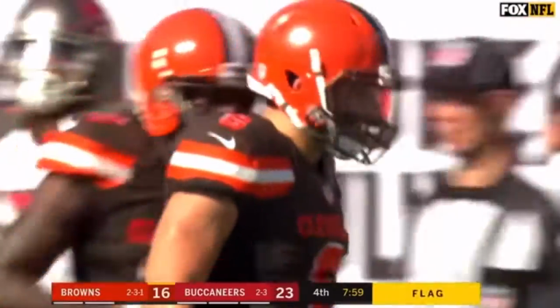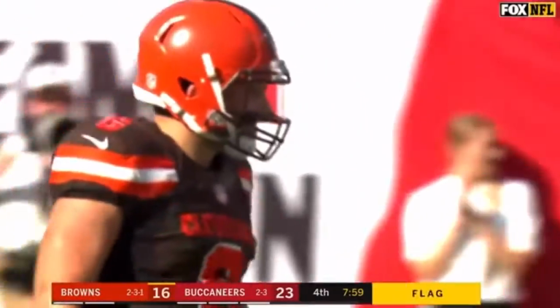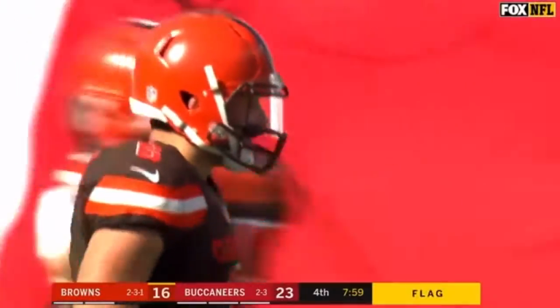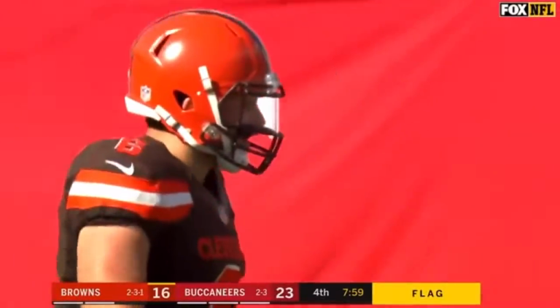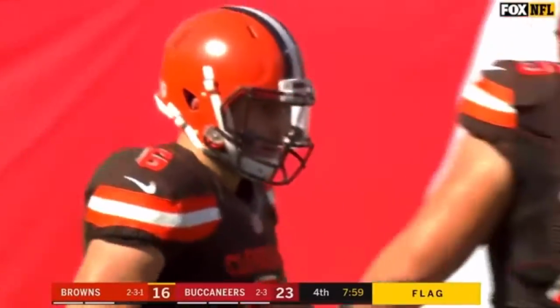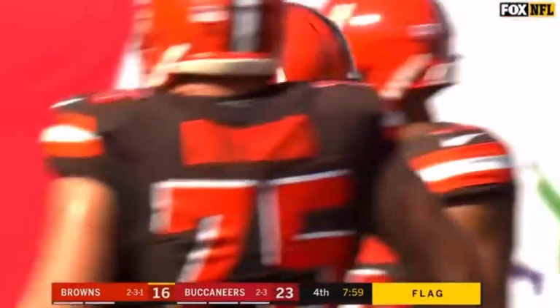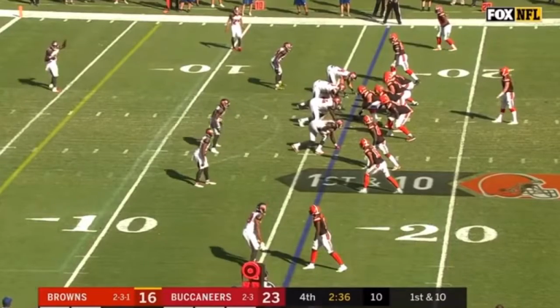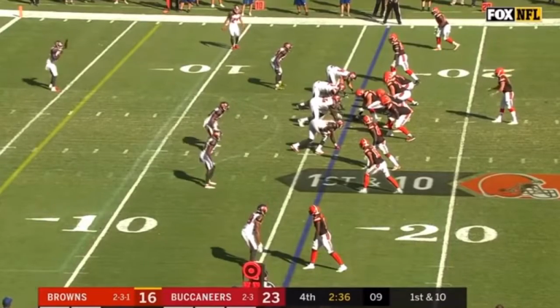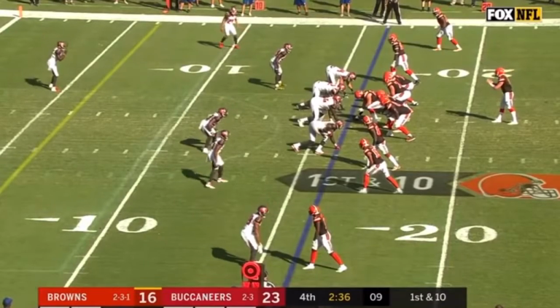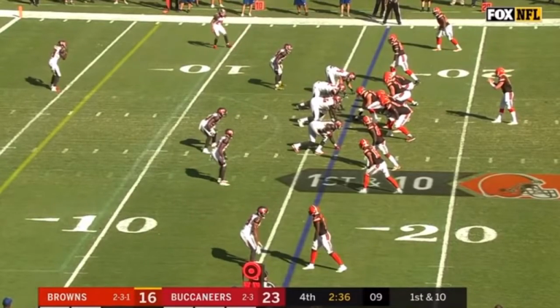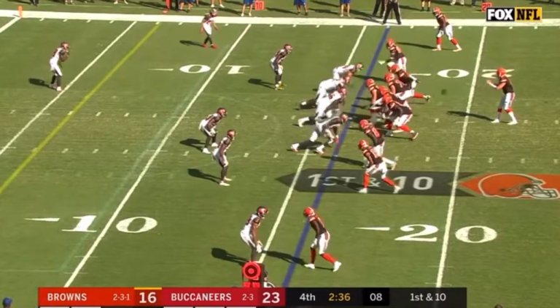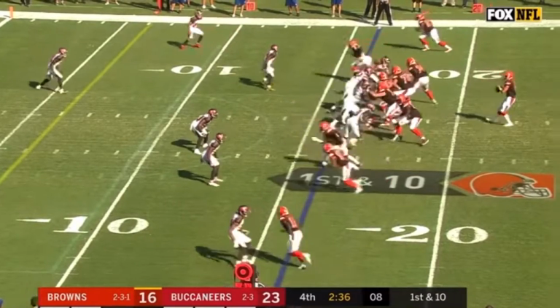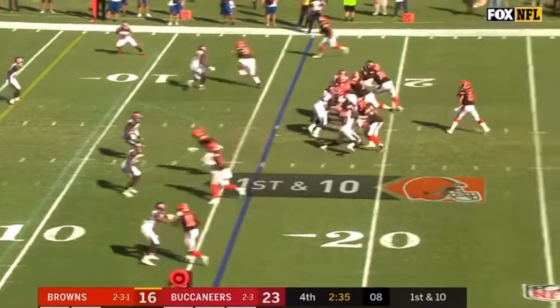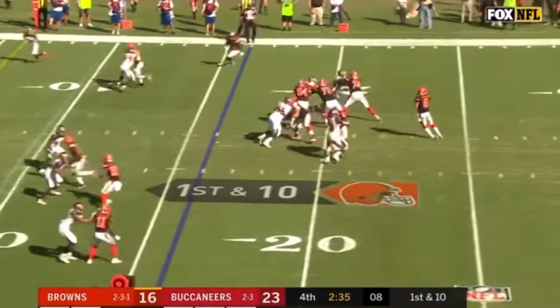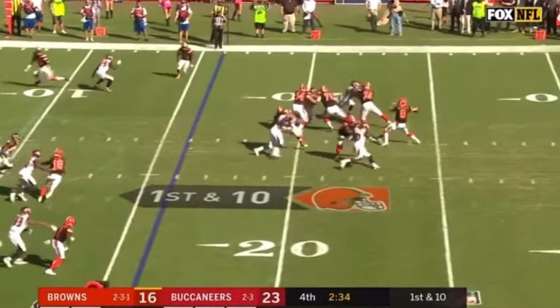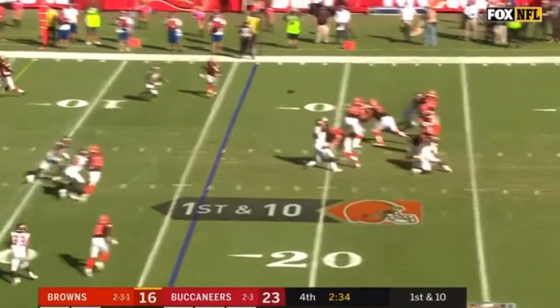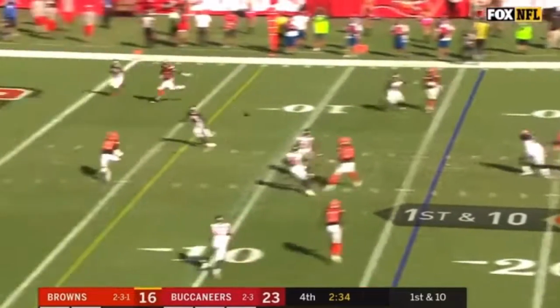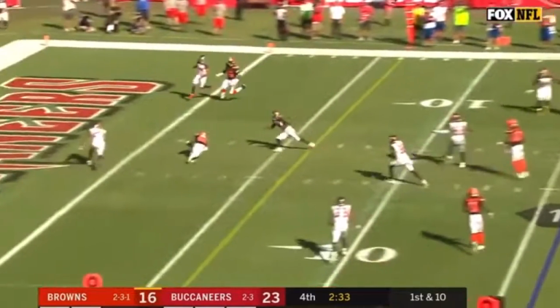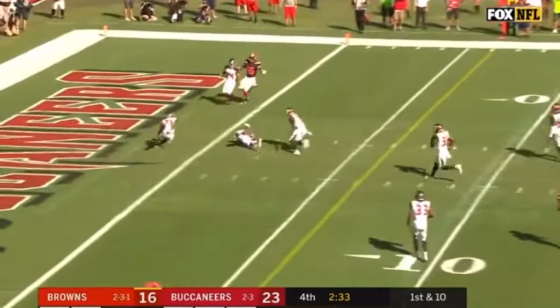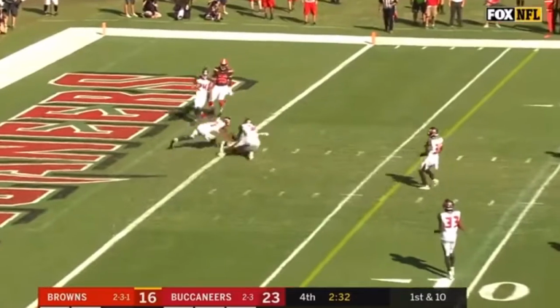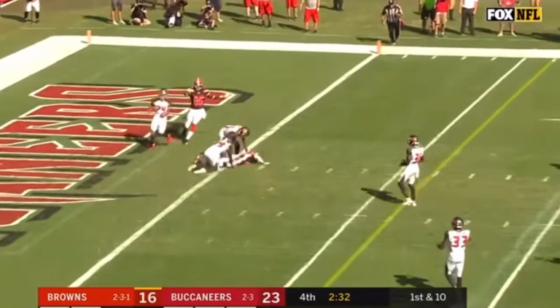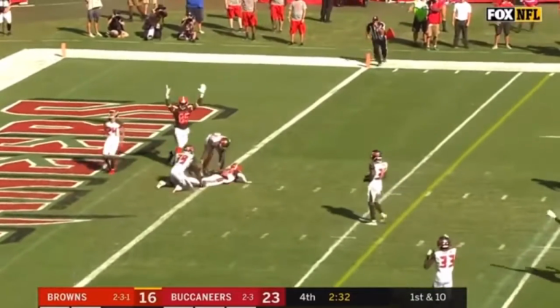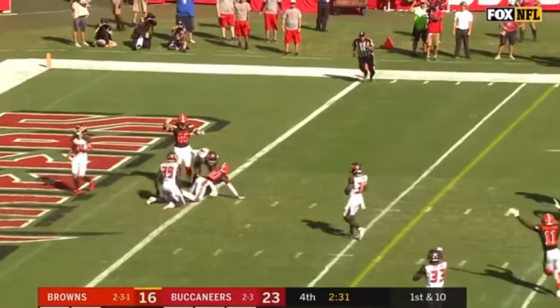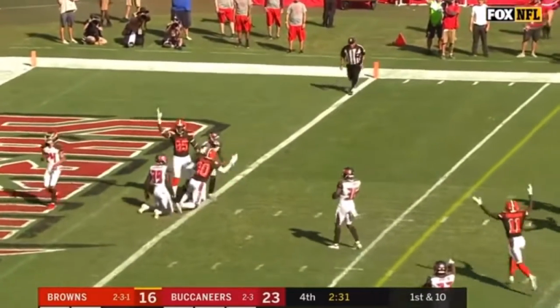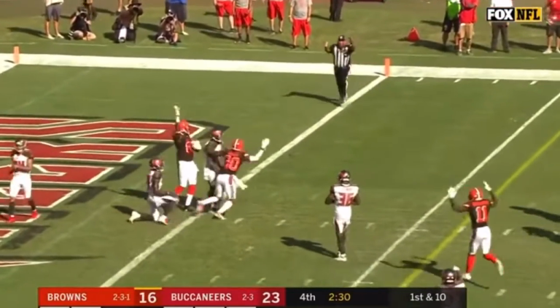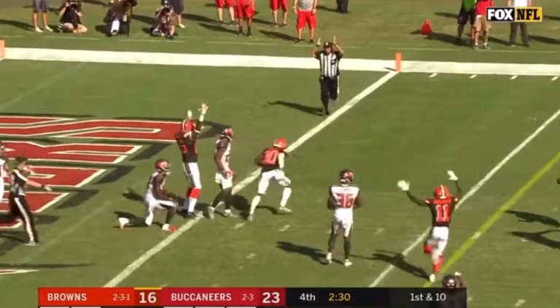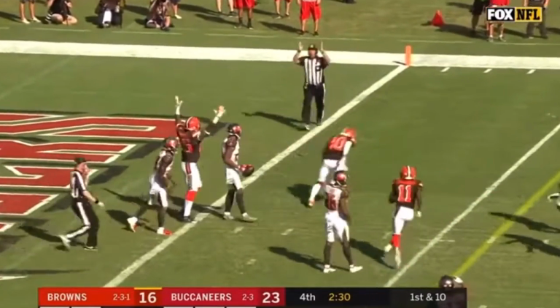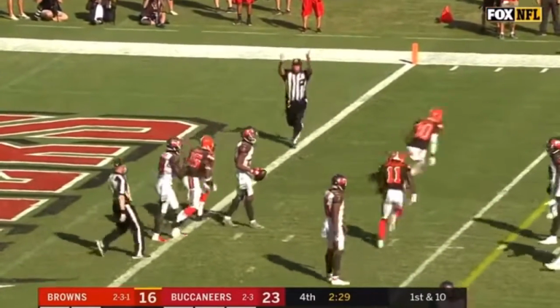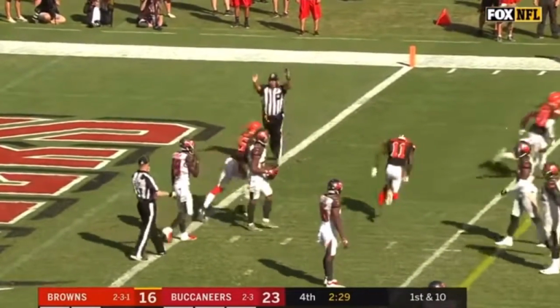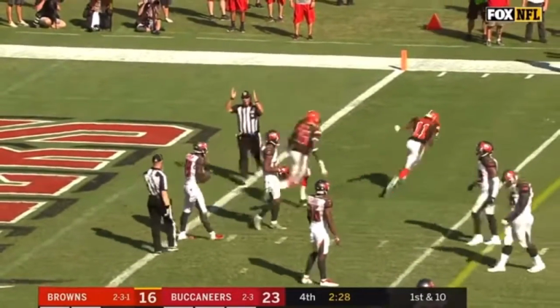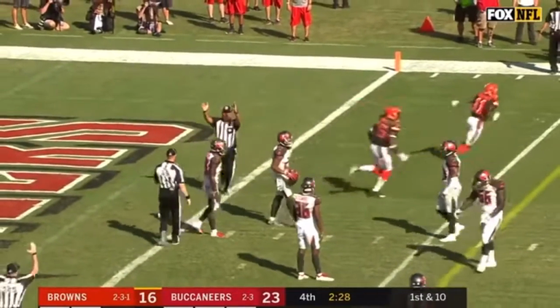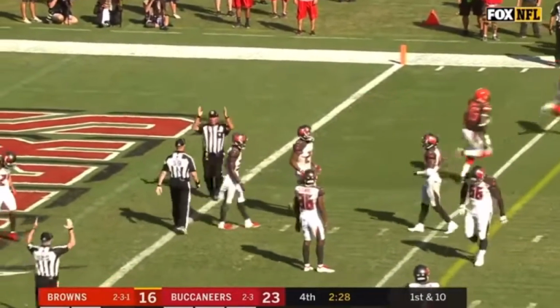Mayfield also got into the face of... Empty backfield. Mayfield with time and he throws. Landry with a diving grab.